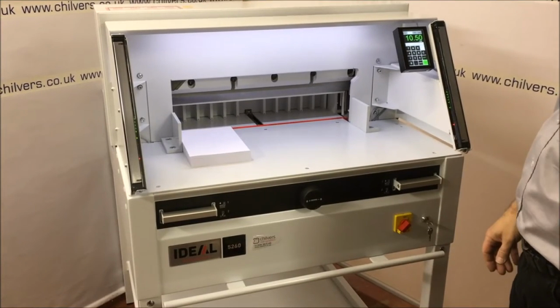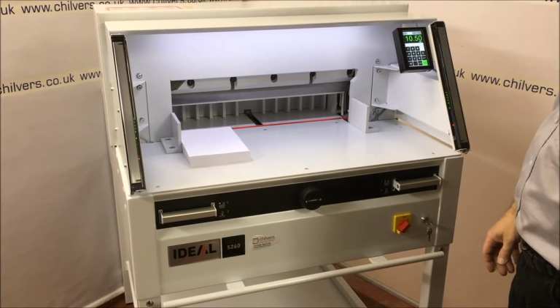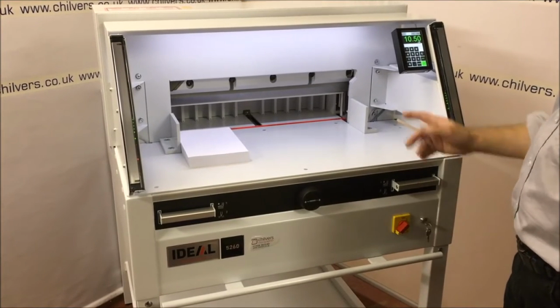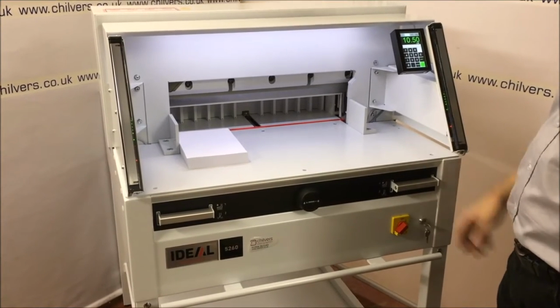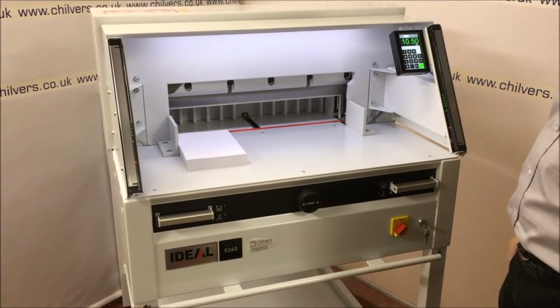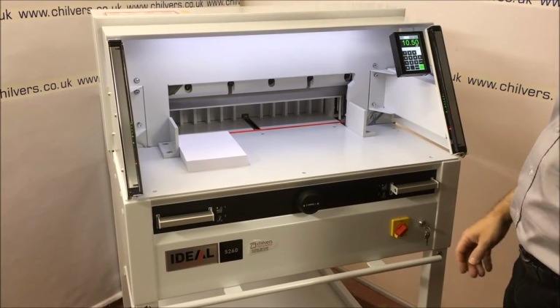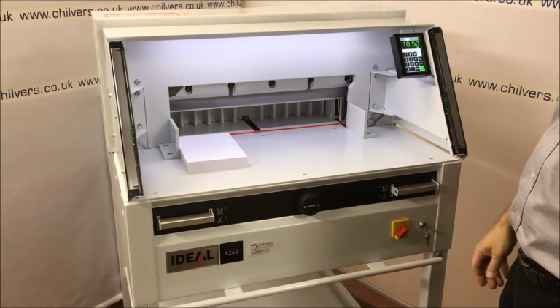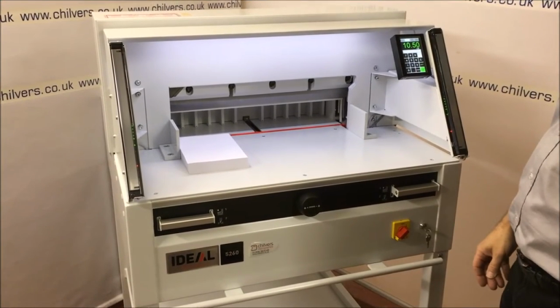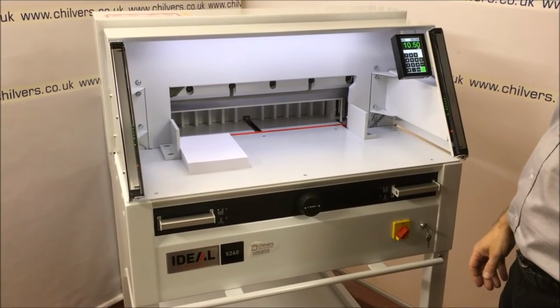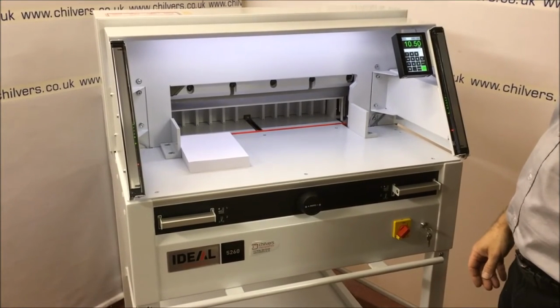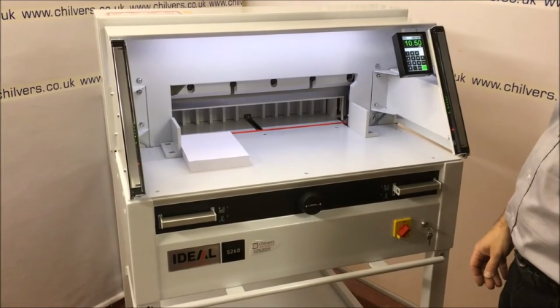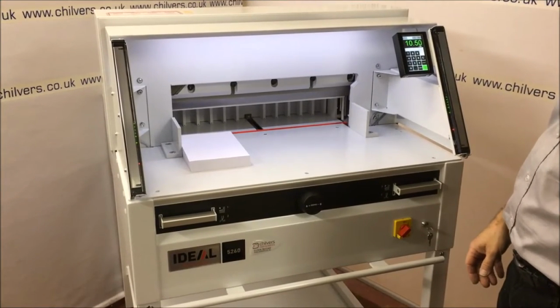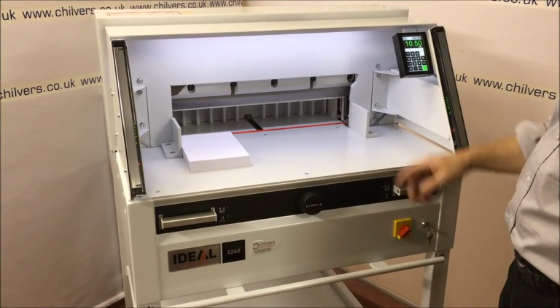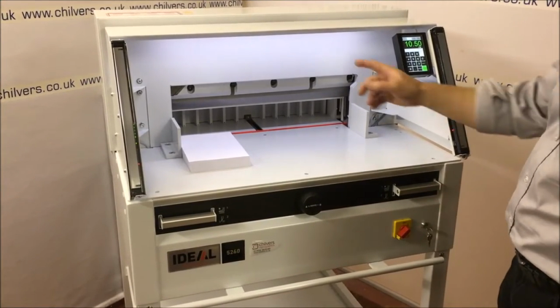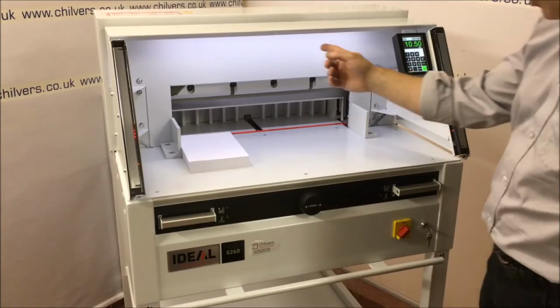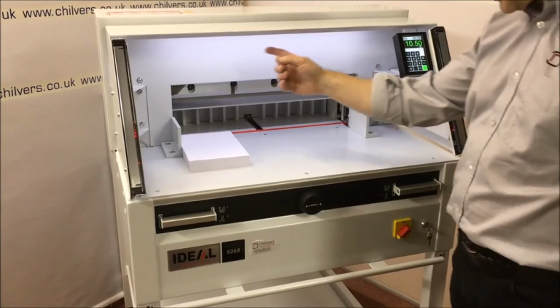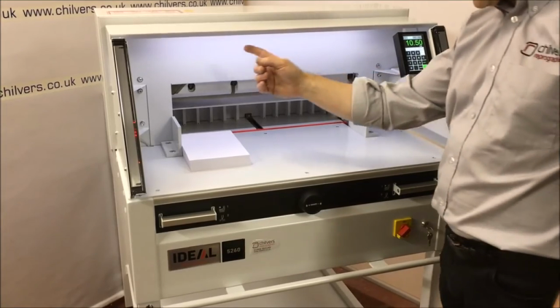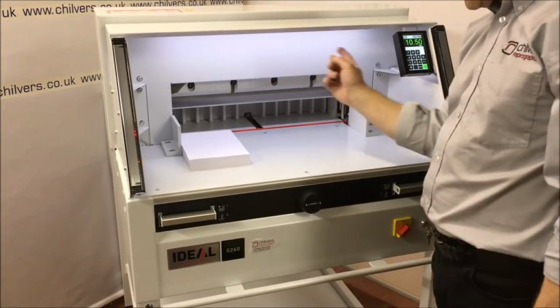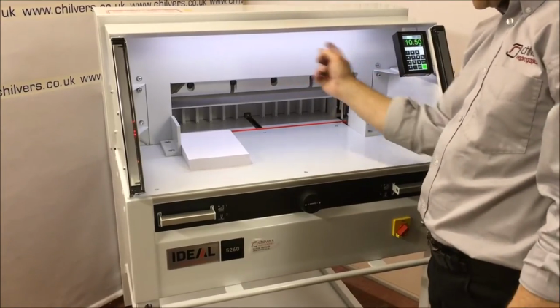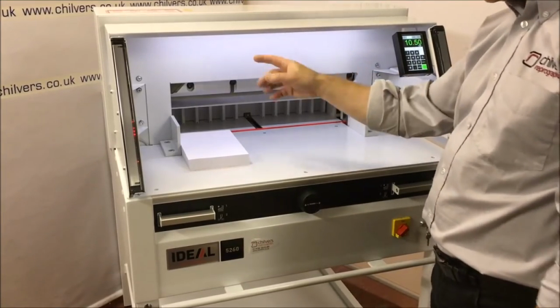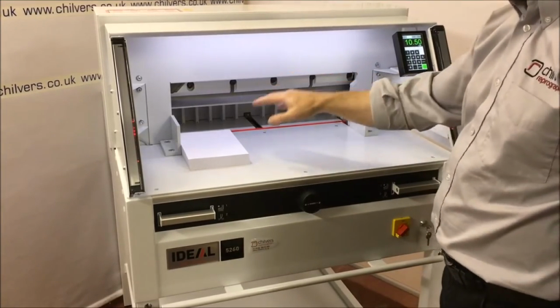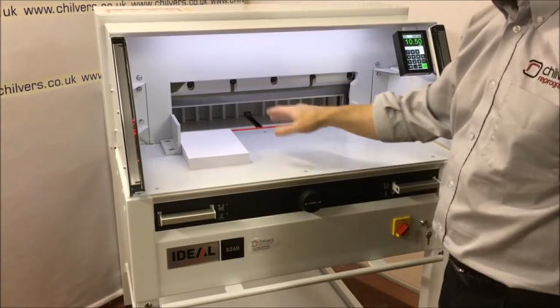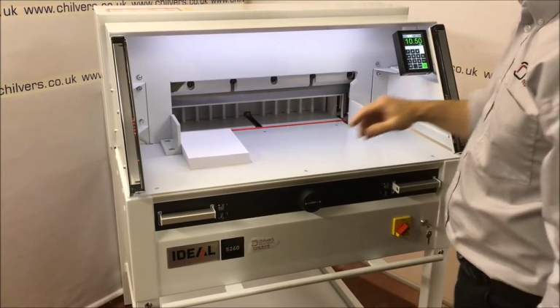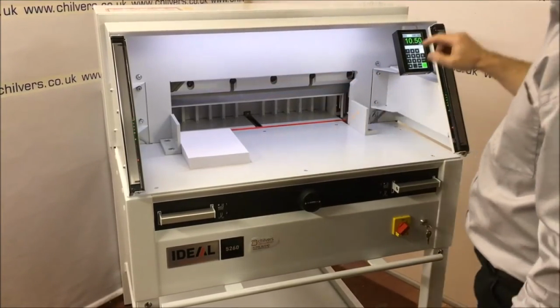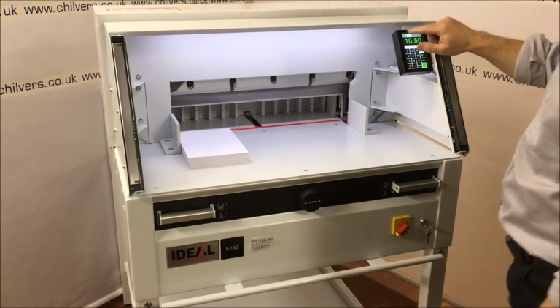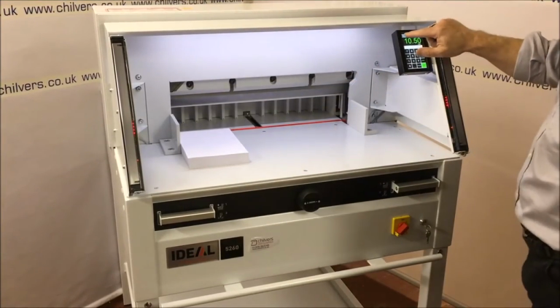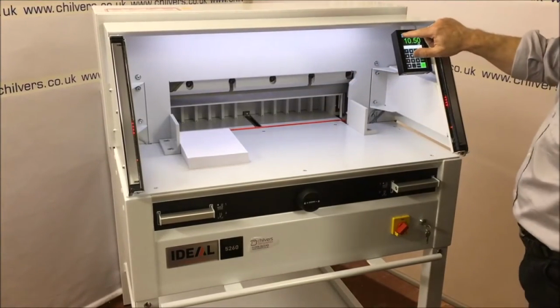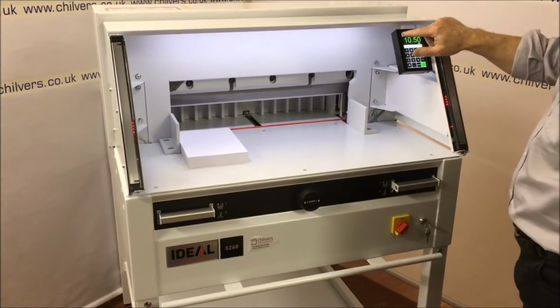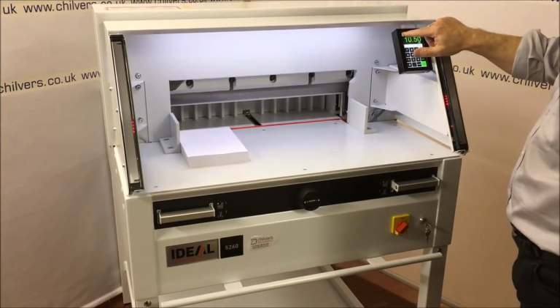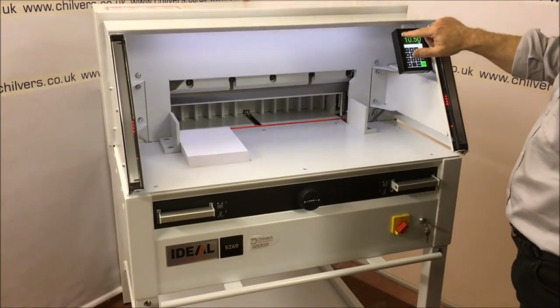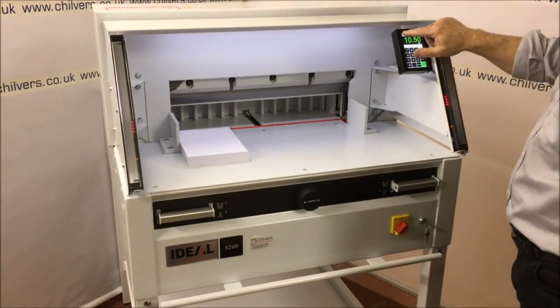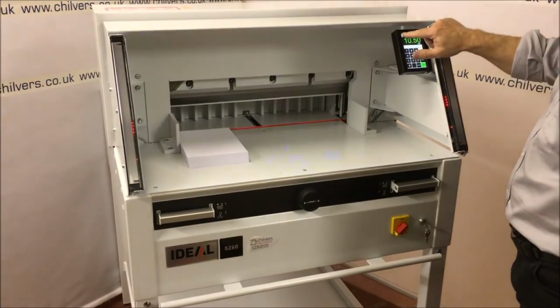This particular guillotine is very easy to use. We have a light to illuminate the bed that you can control from the control pad.